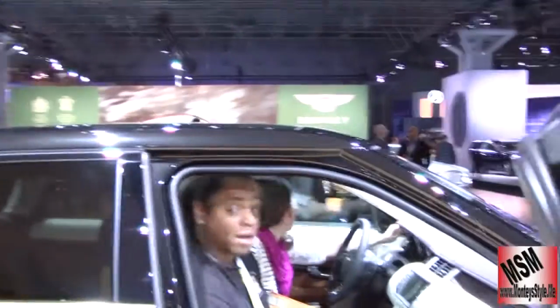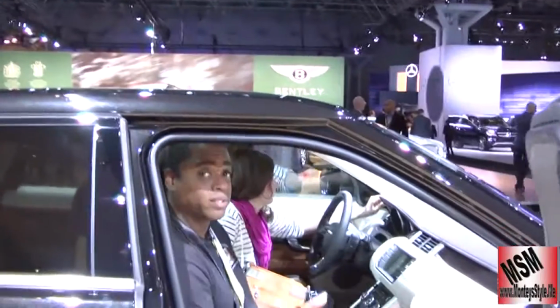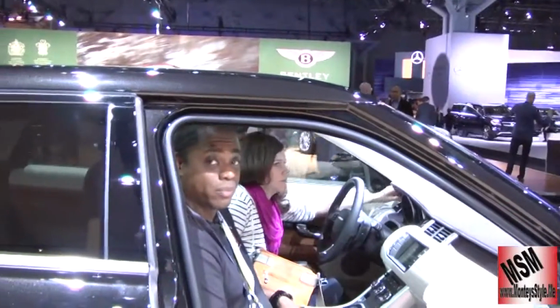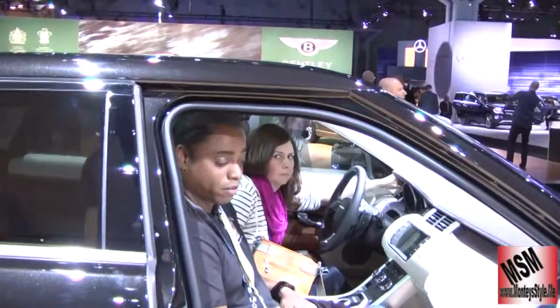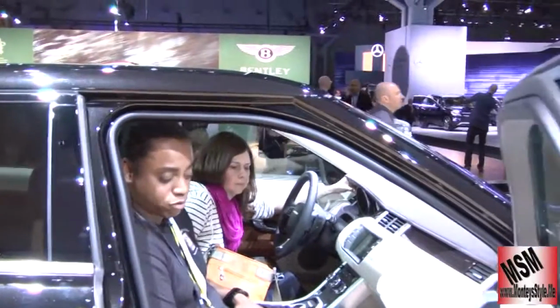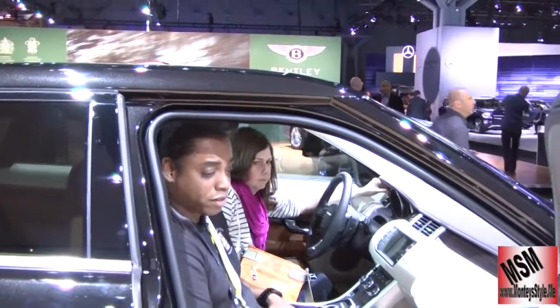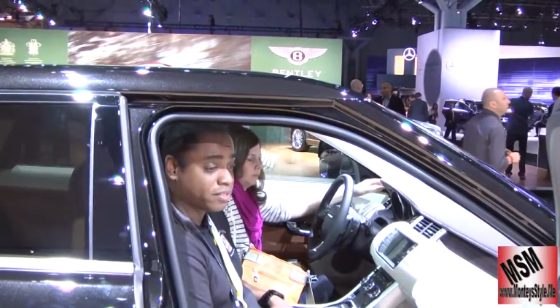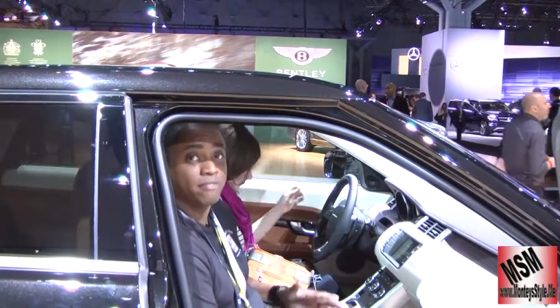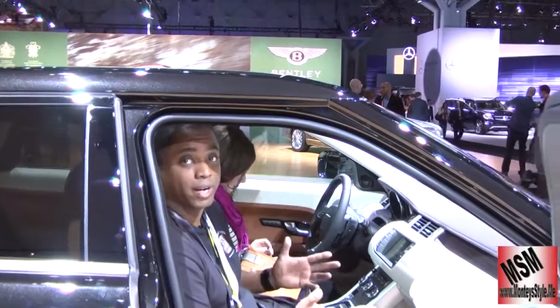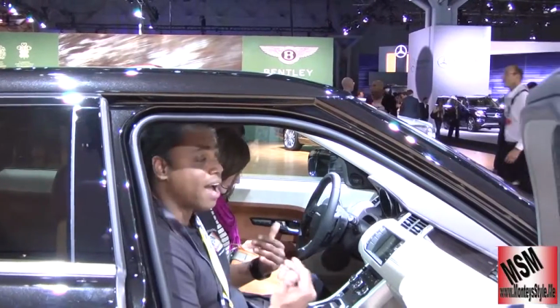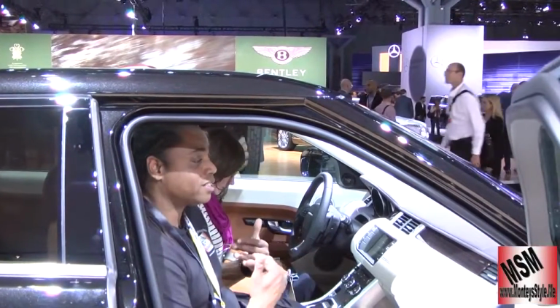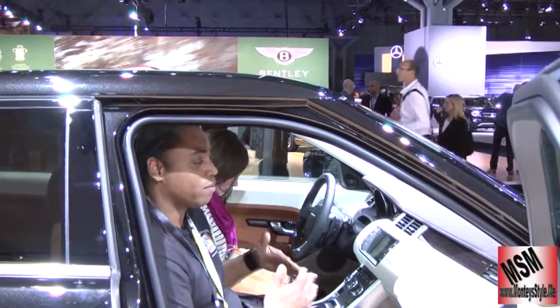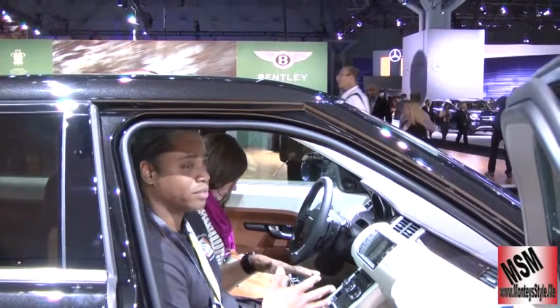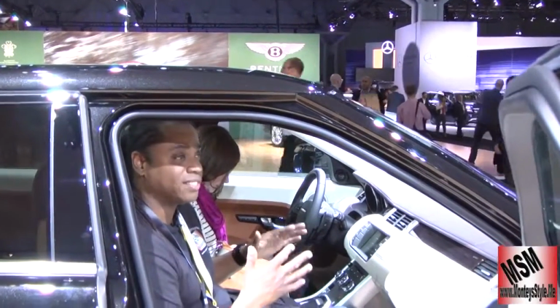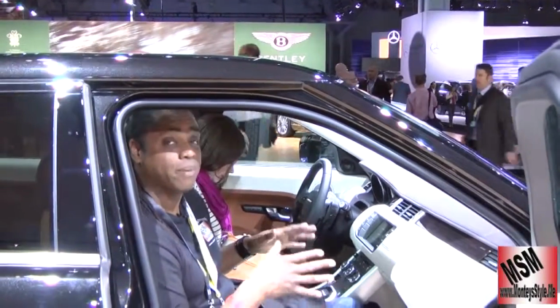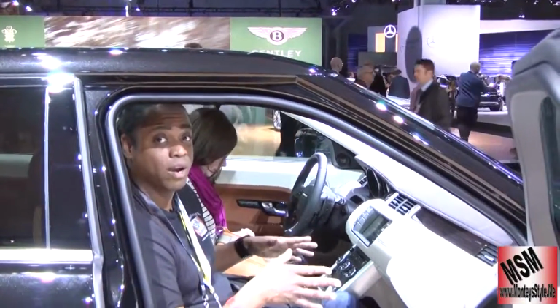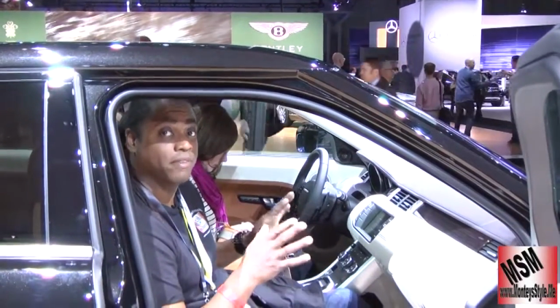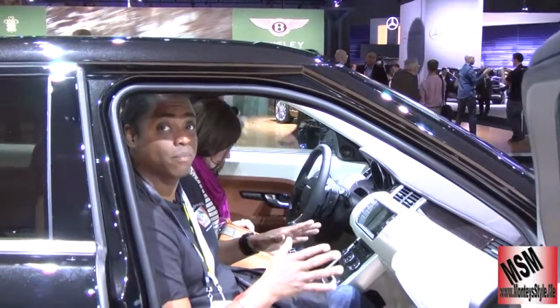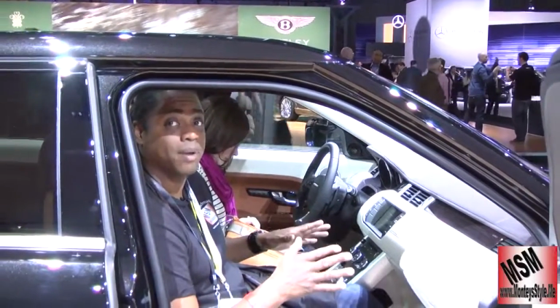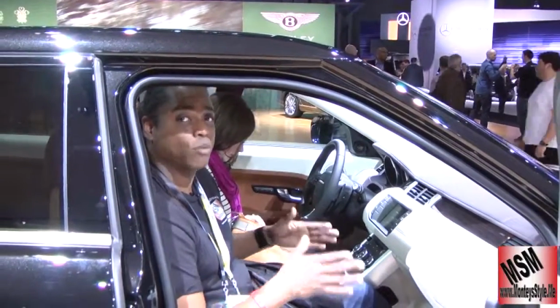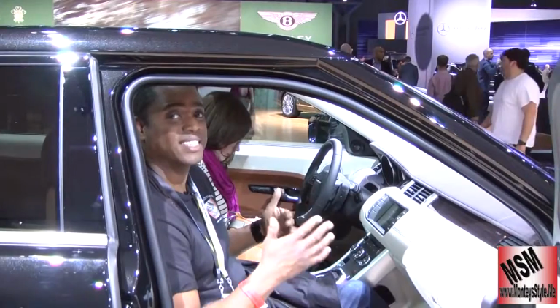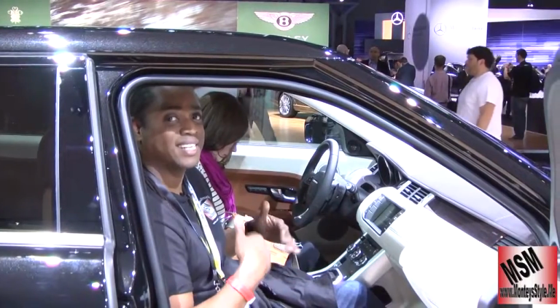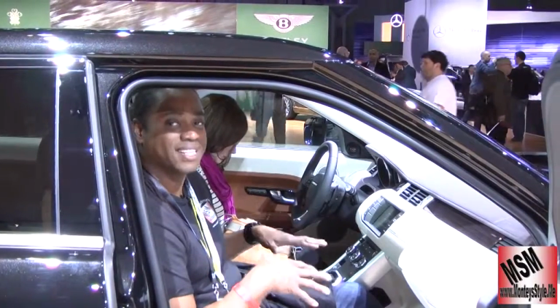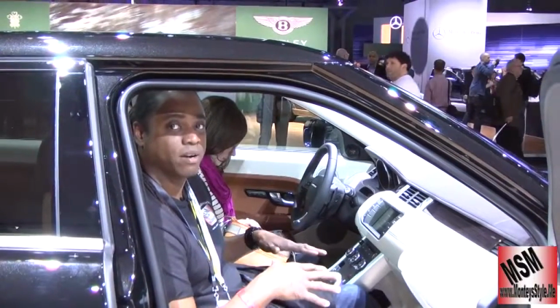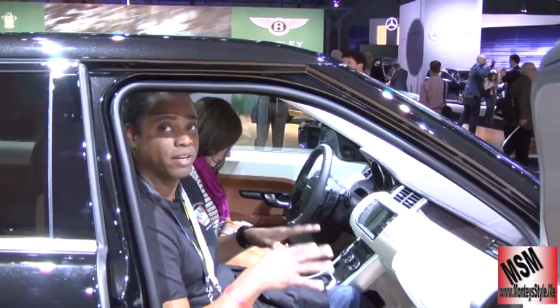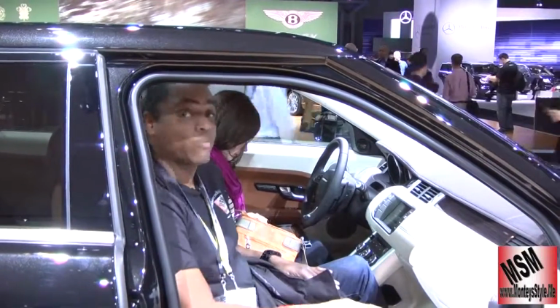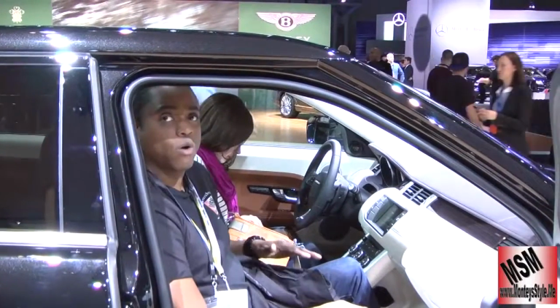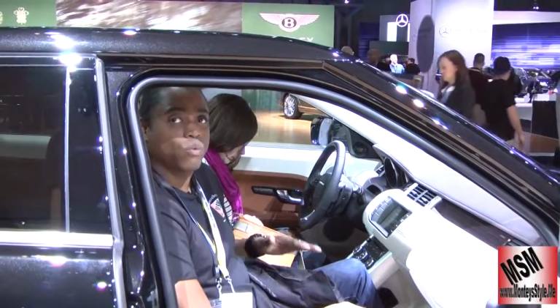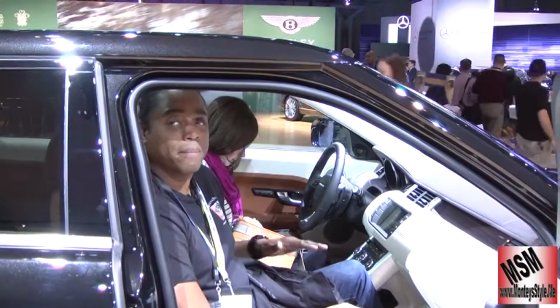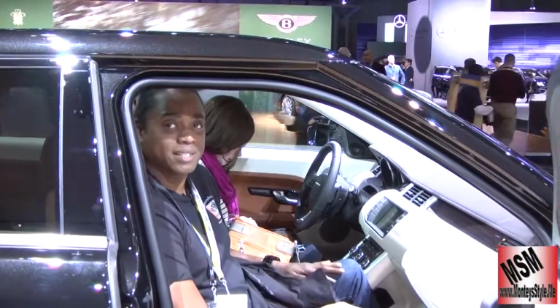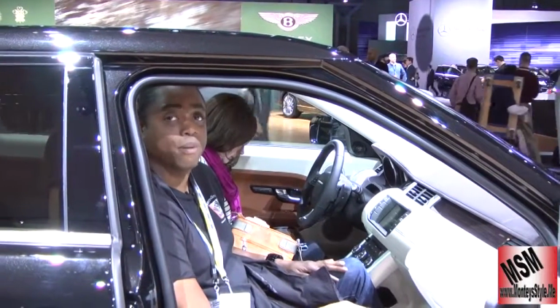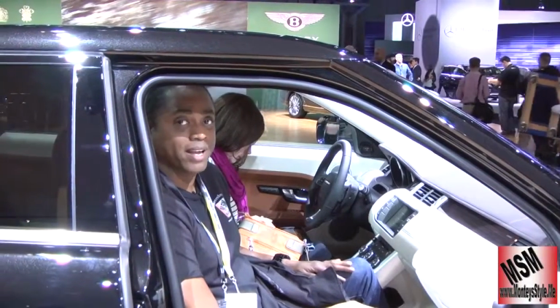And once again, I'm in another Range Rover. This is the Evoque again, and this is one of the ones that David Beckham's wife, Victoria Beckham, helped design the inside of the vehicle. It was all white with her badge and her brand name.